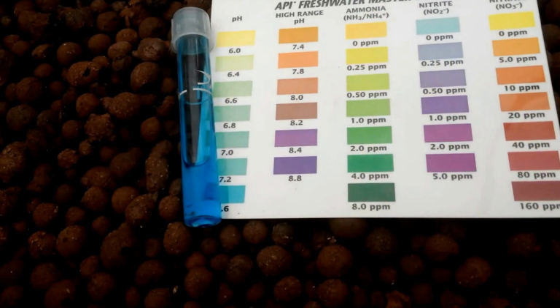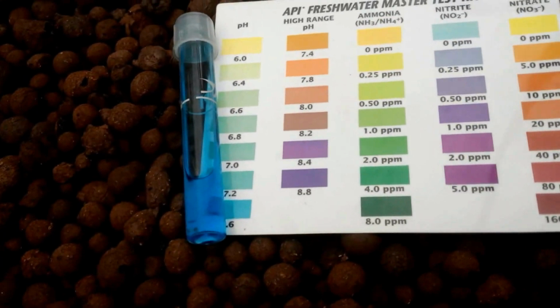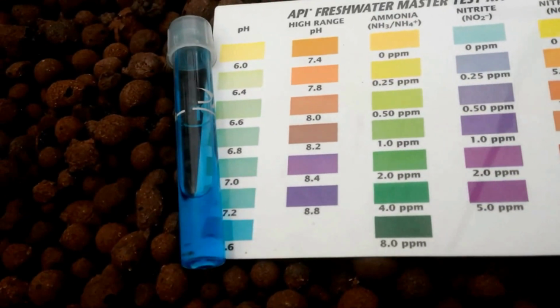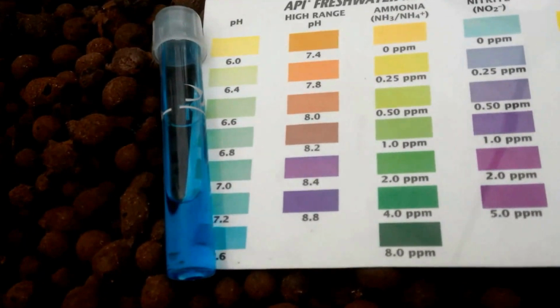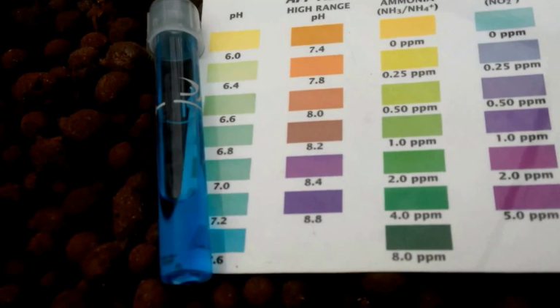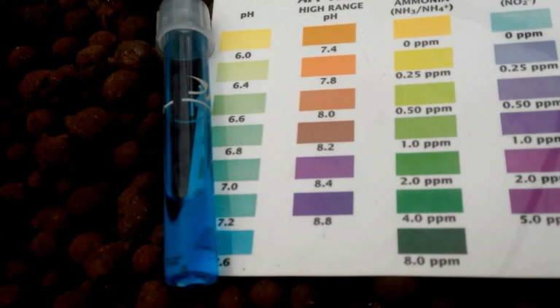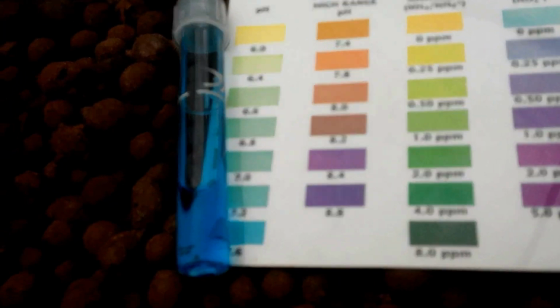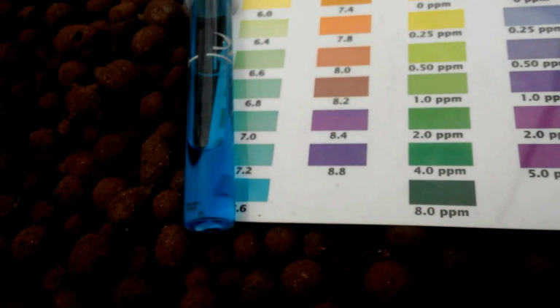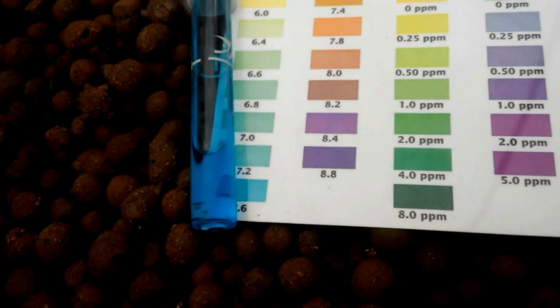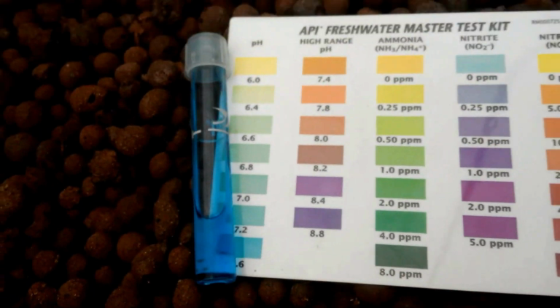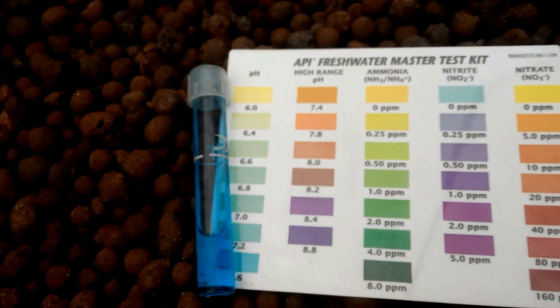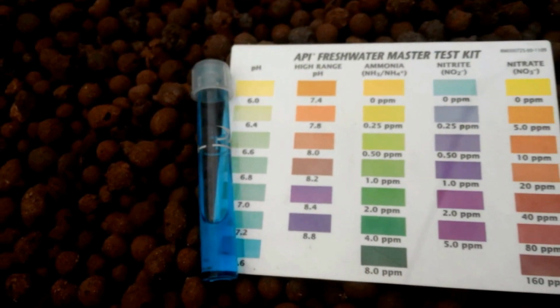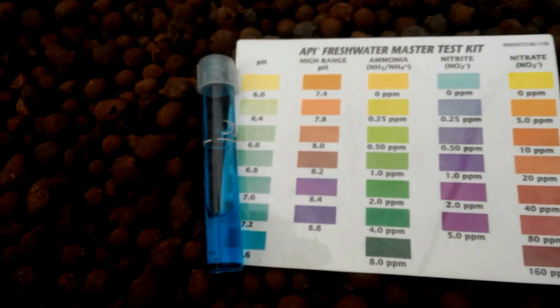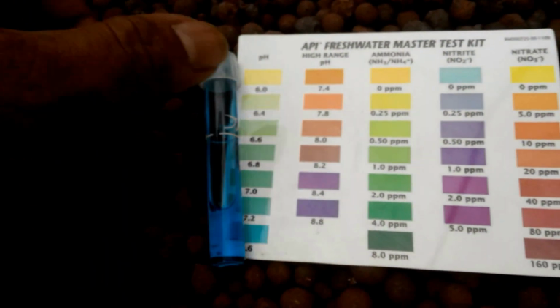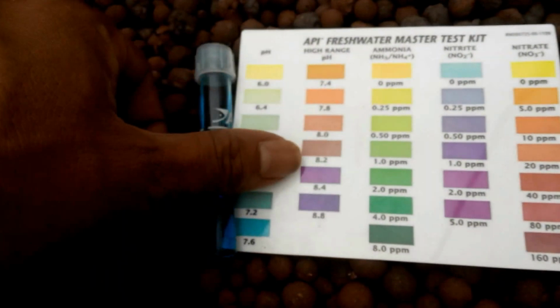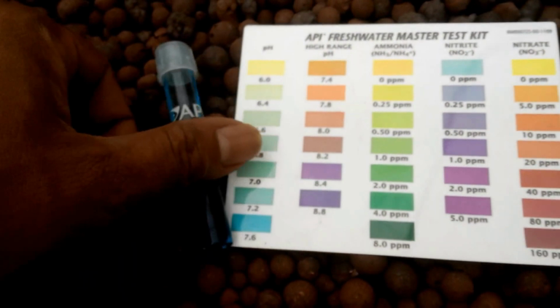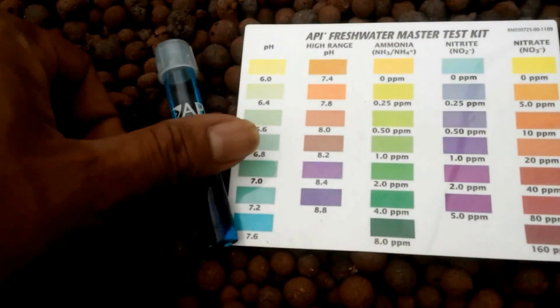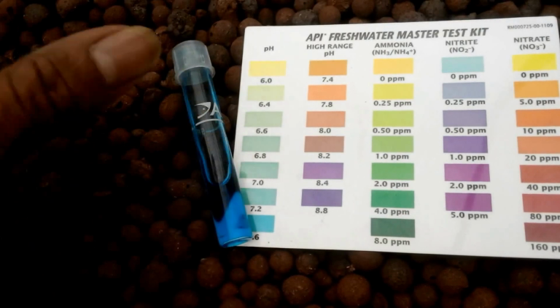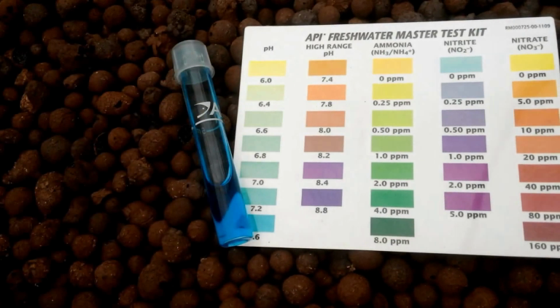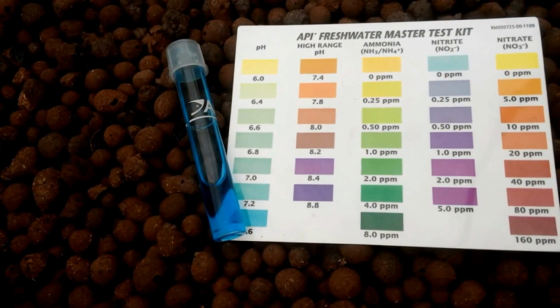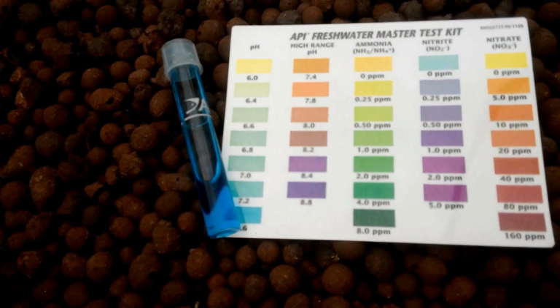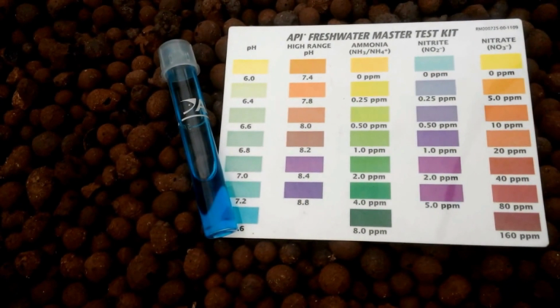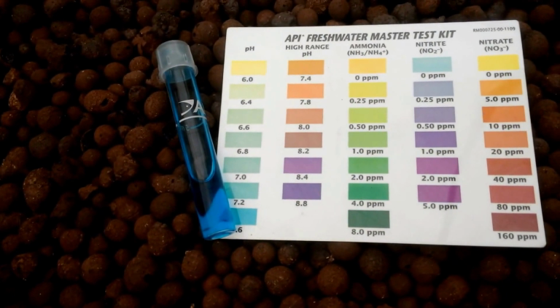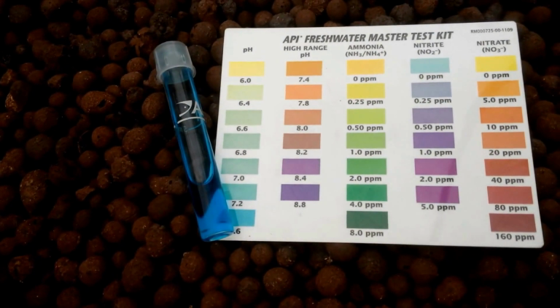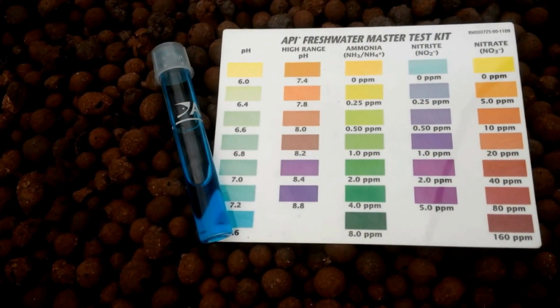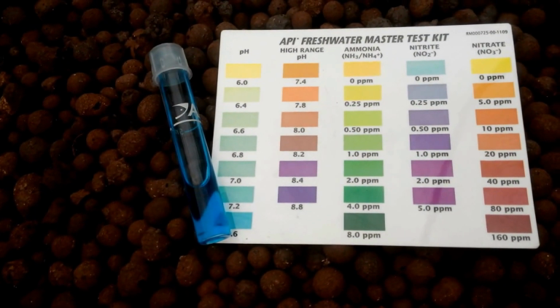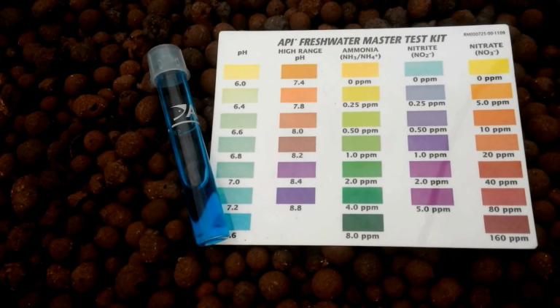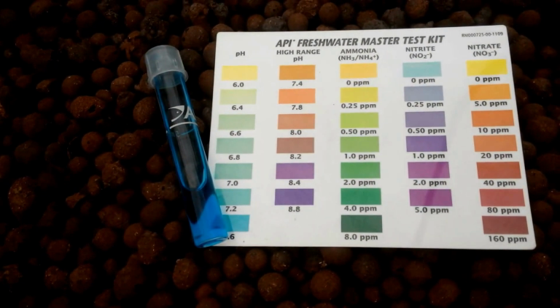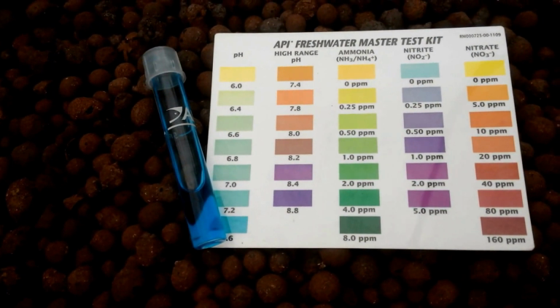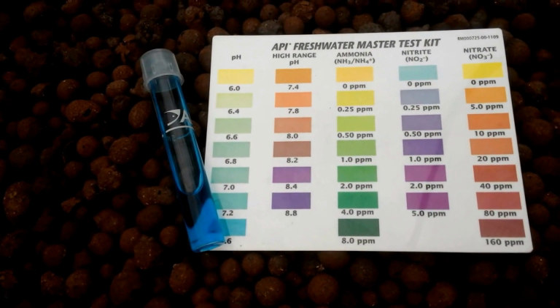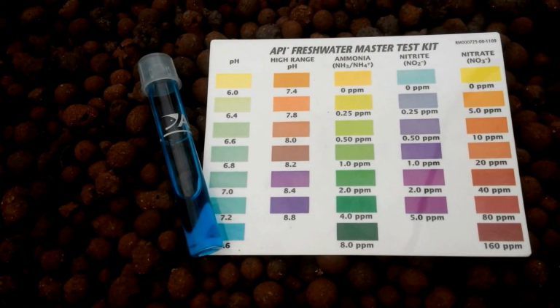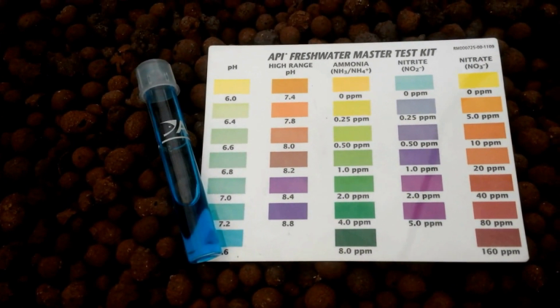The pH is way above 7.6. I'll do another test in the high pH range just to confirm.